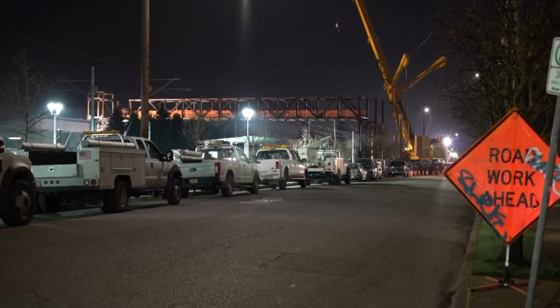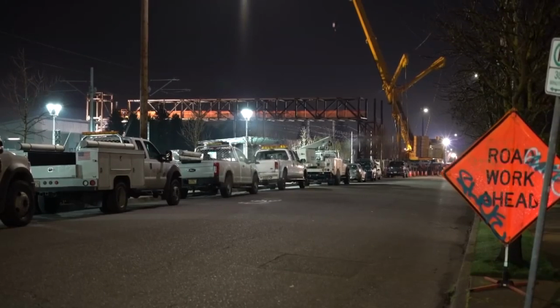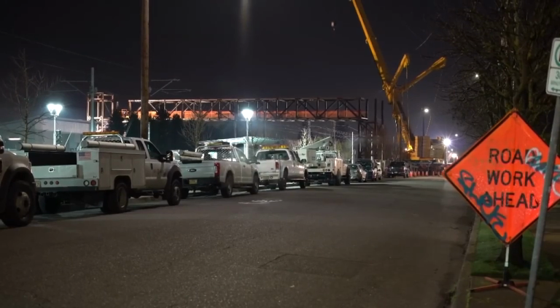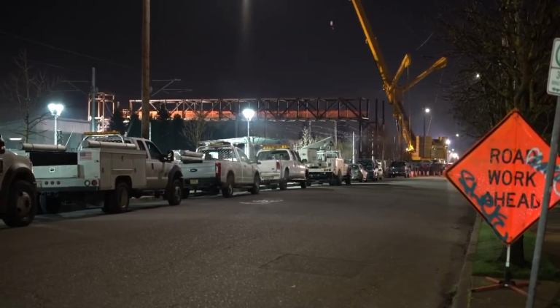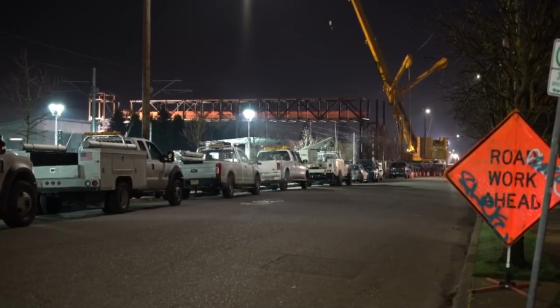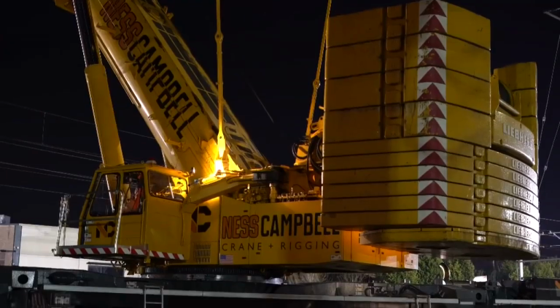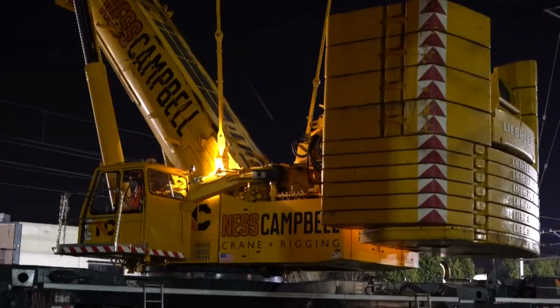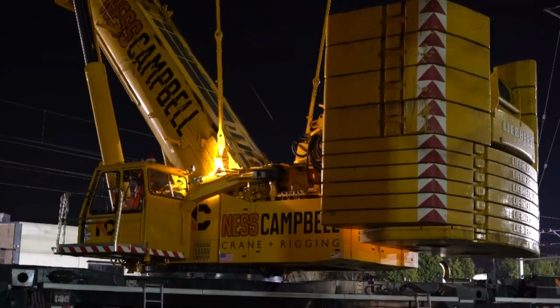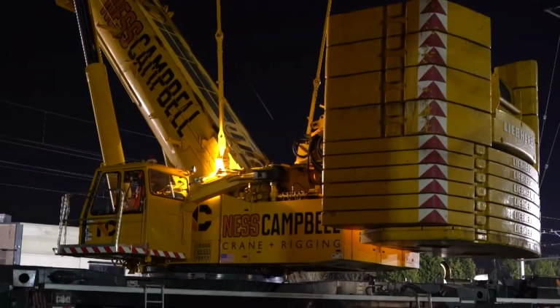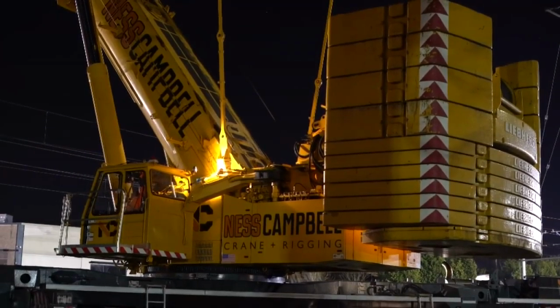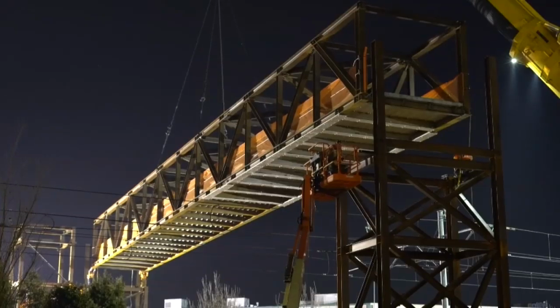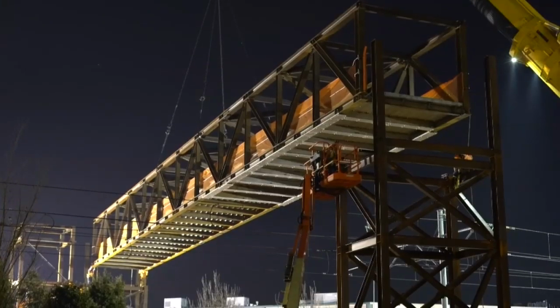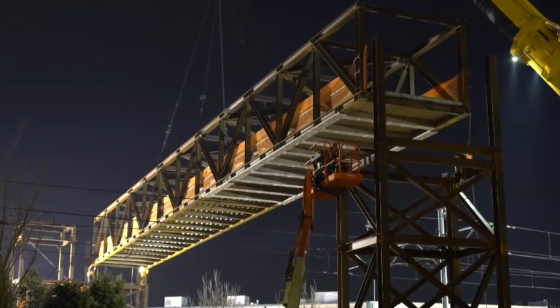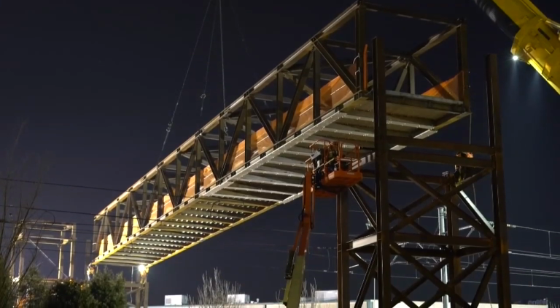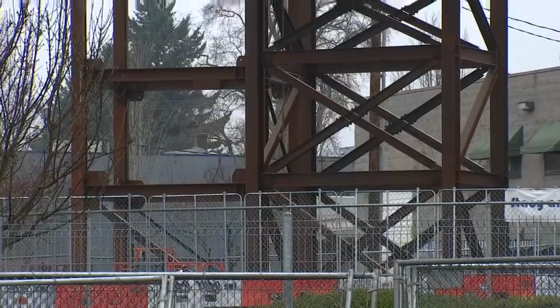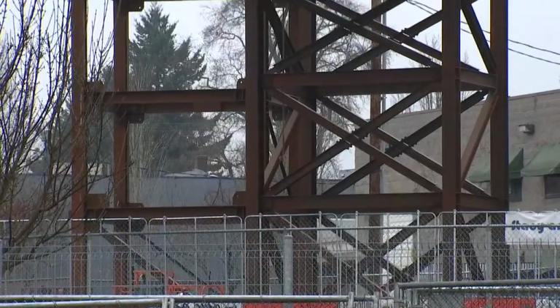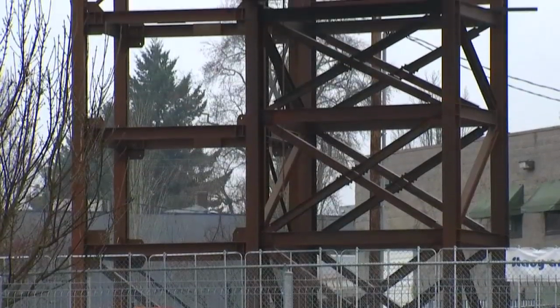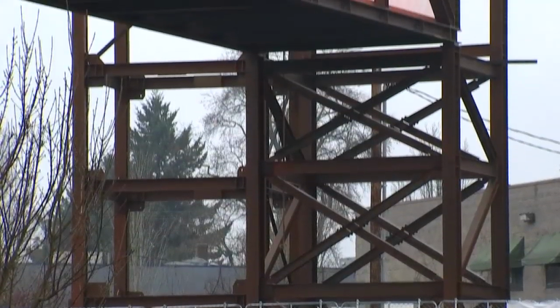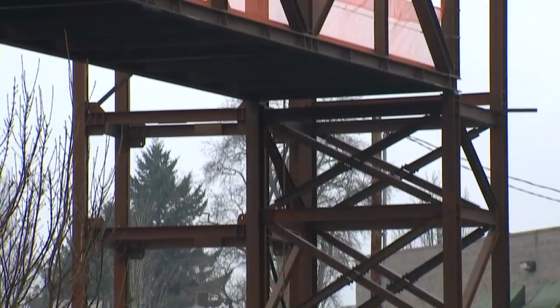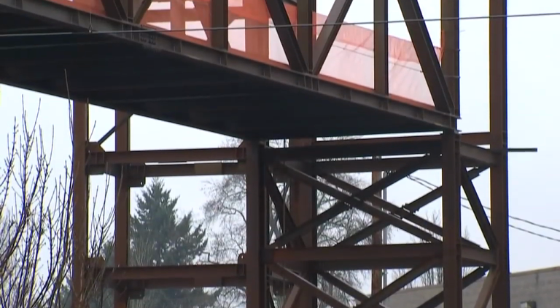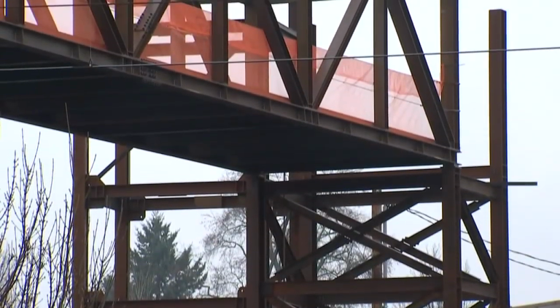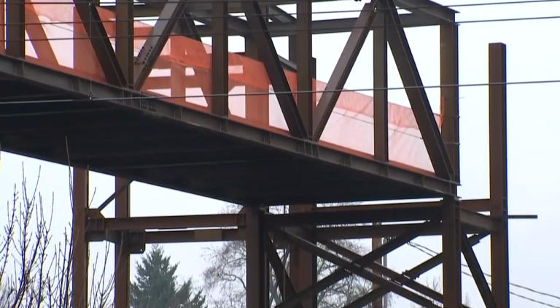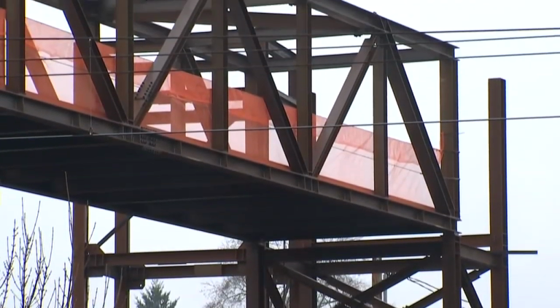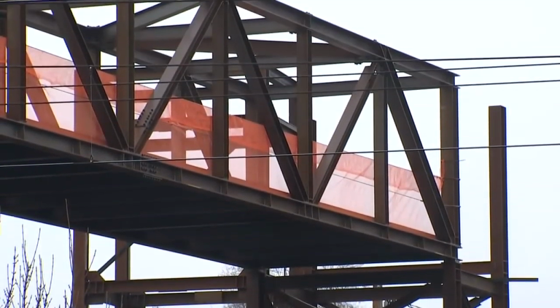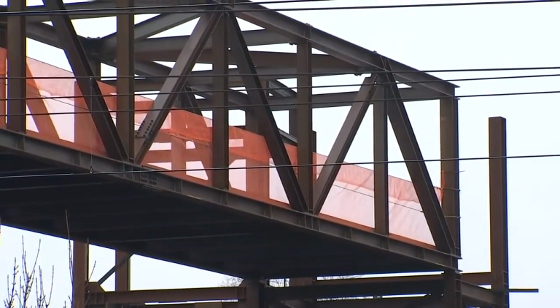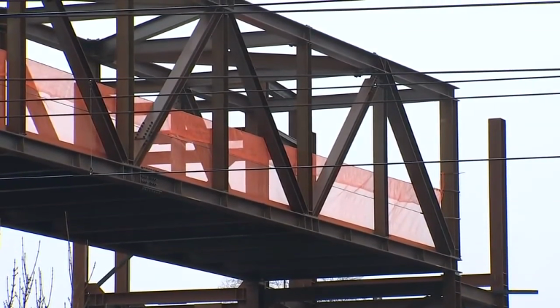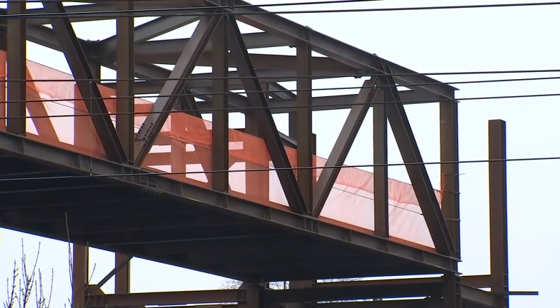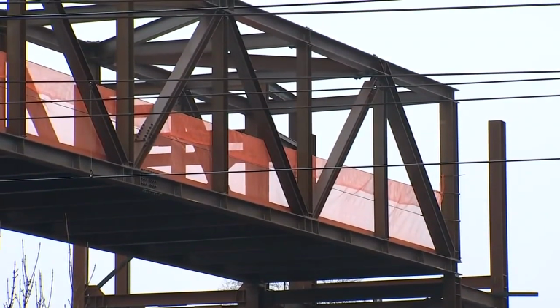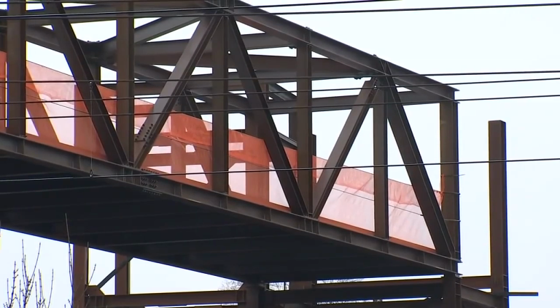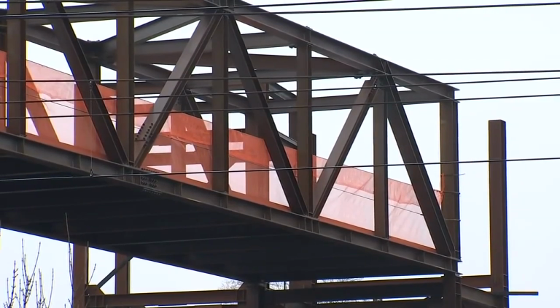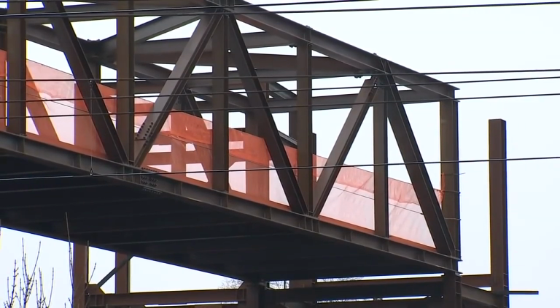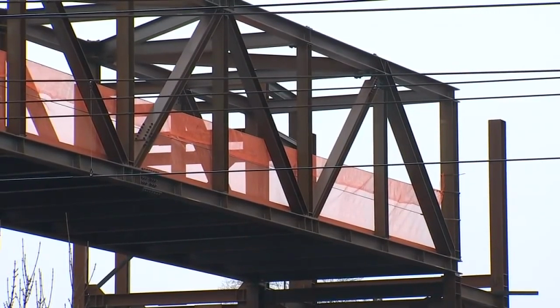In the overnight hours, crews used a crane boom to lift the span of the bridge into place. Once finished, the bridge will give walkers and cyclists a safe option to cross over the freight train and MAX rail tracks below.